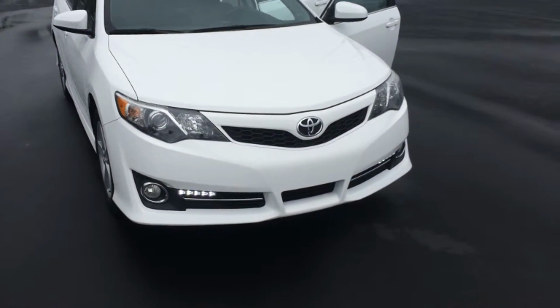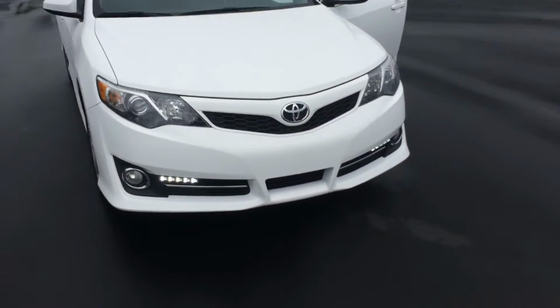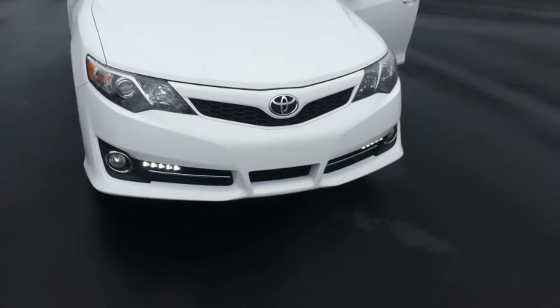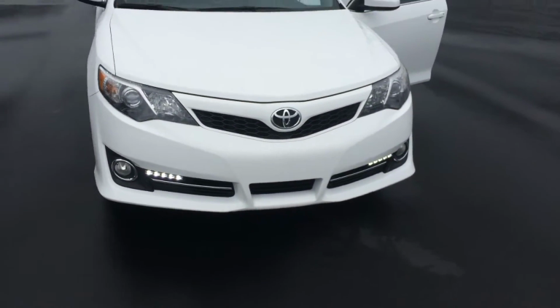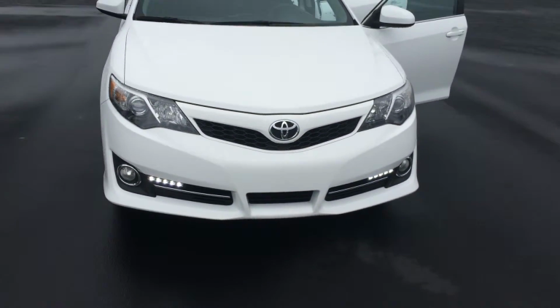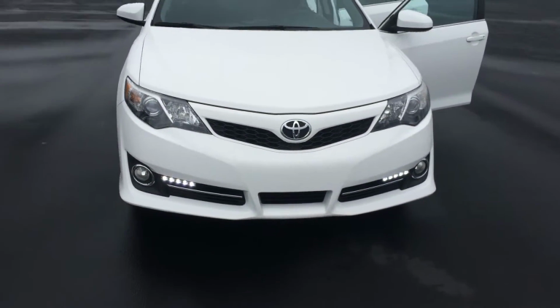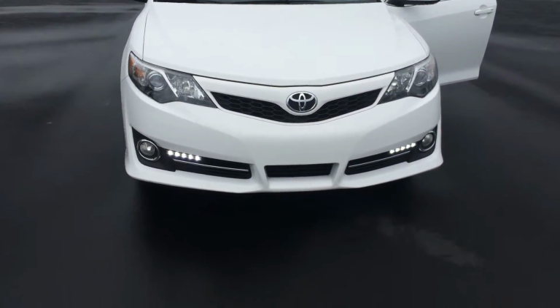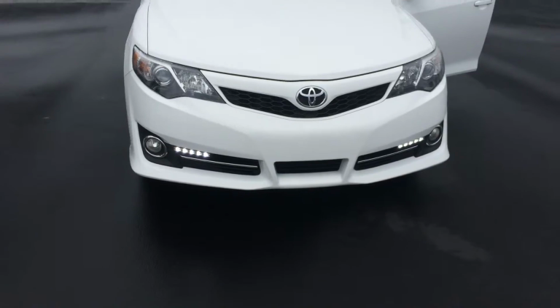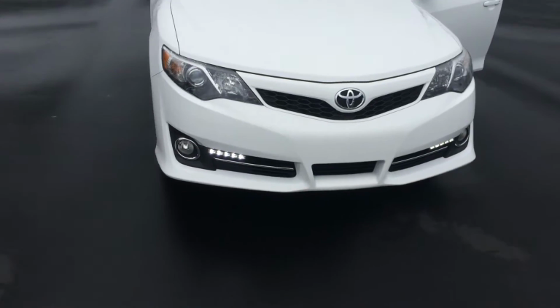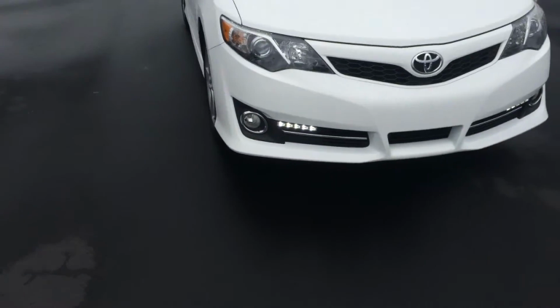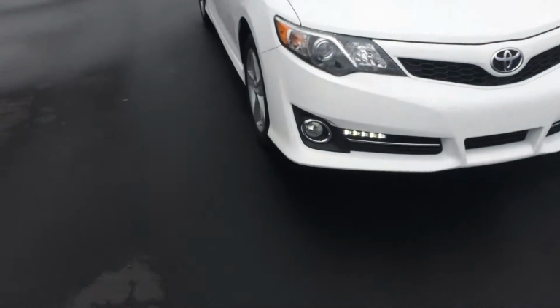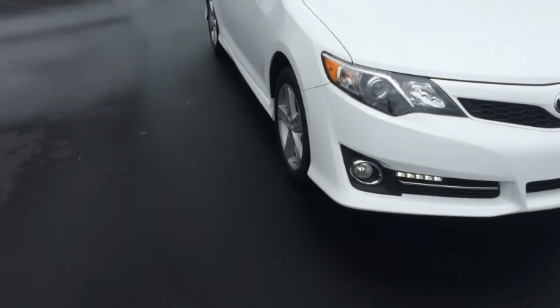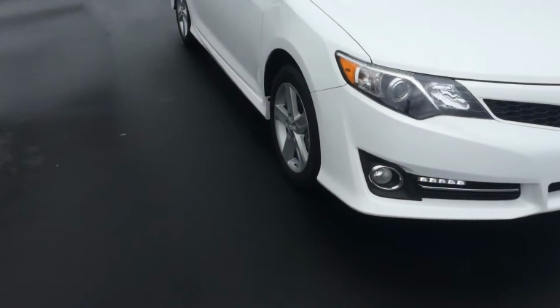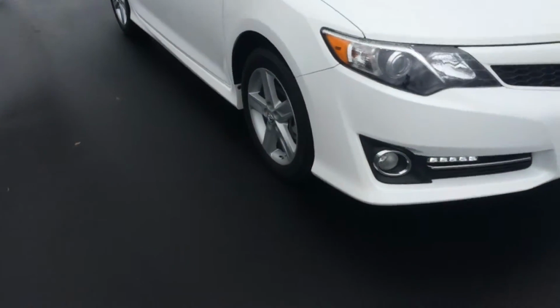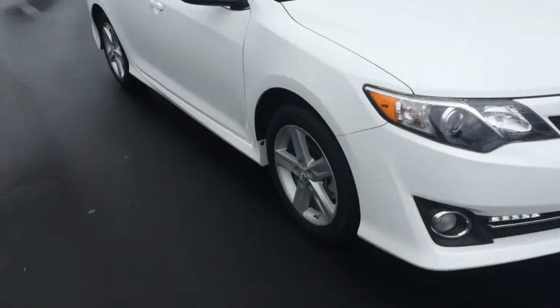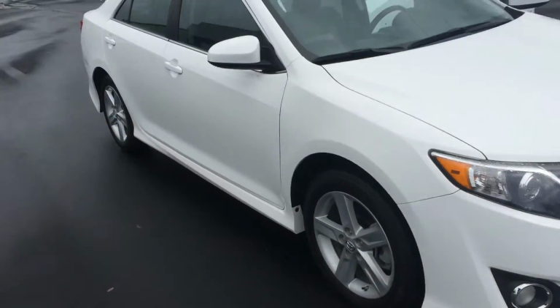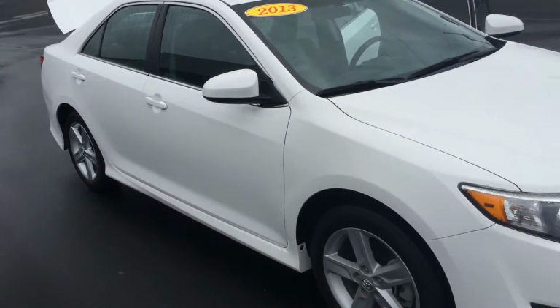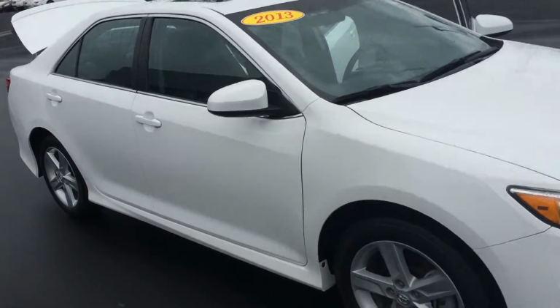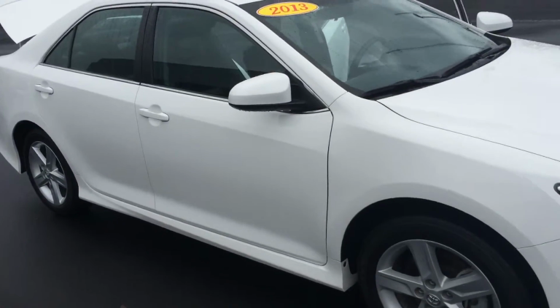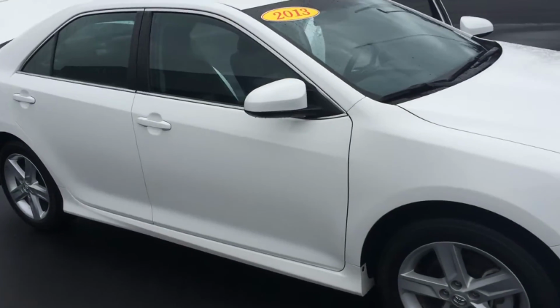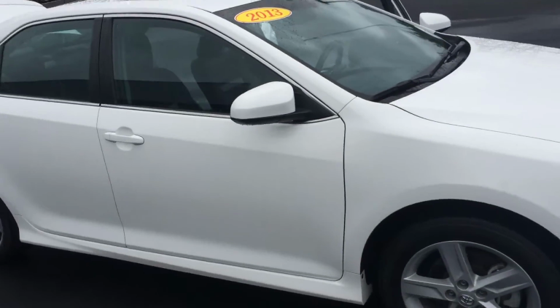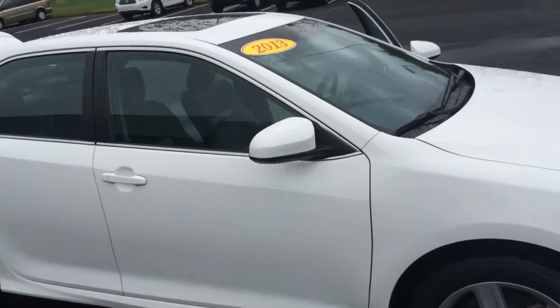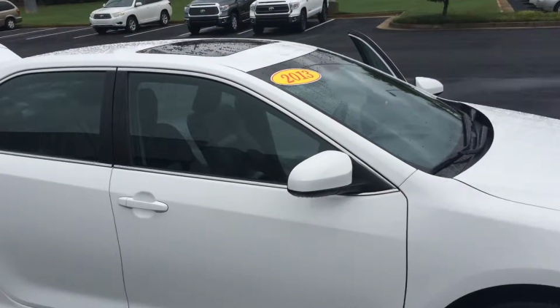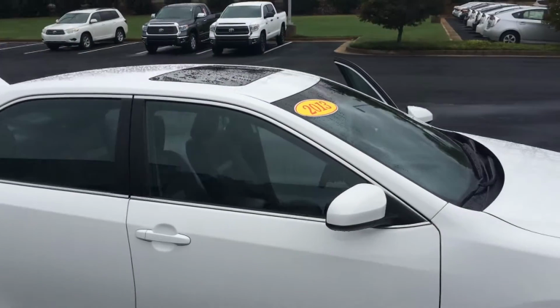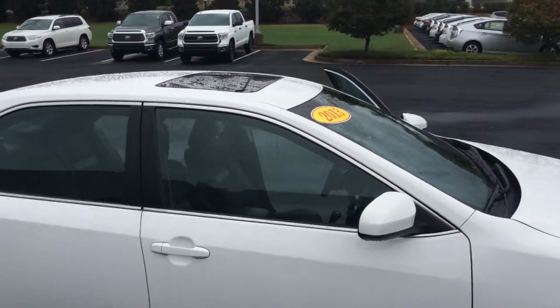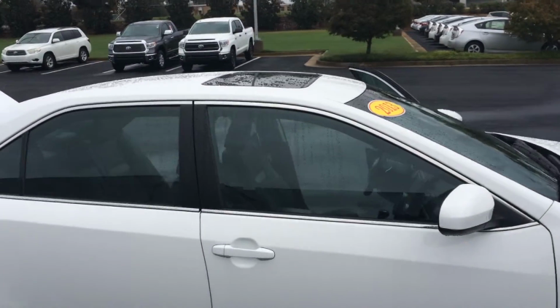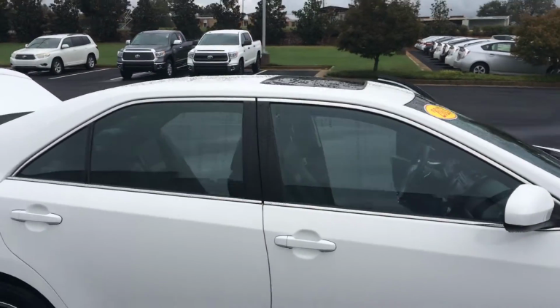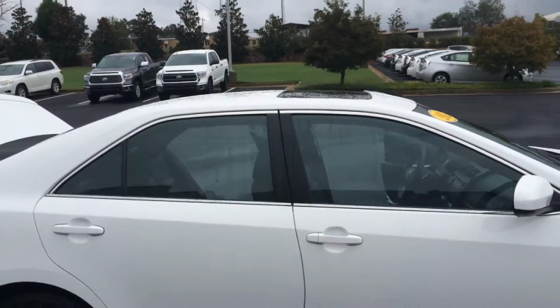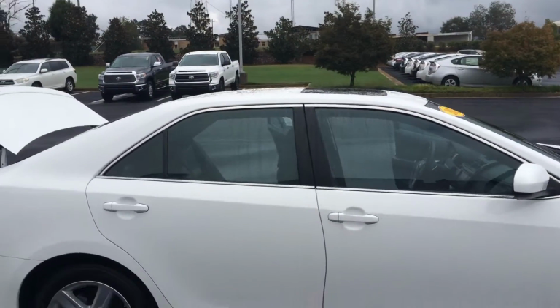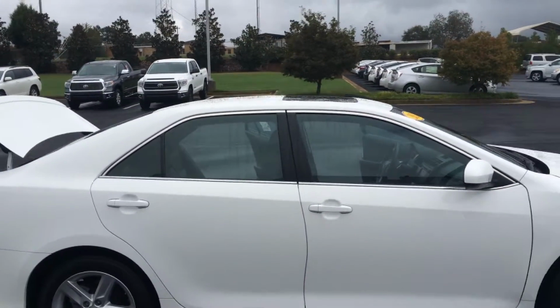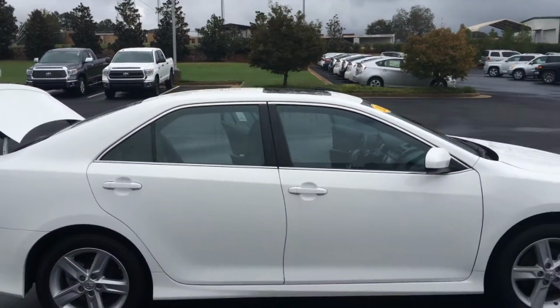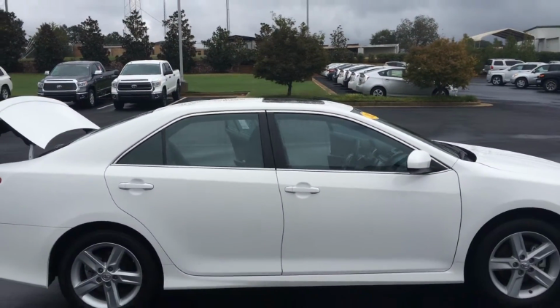You've got LED daytime running lights, looking very sharp, fog lights, alloy wheels, tires, color keyed, powered and heated side view mirrors. You can see the moonroof up top. It also has keyless entry.